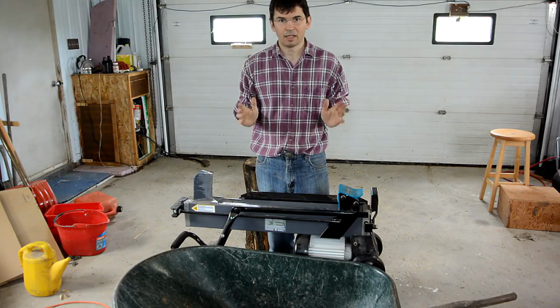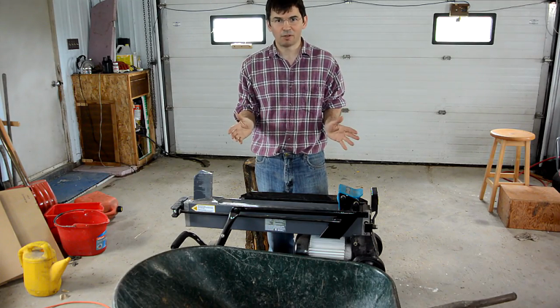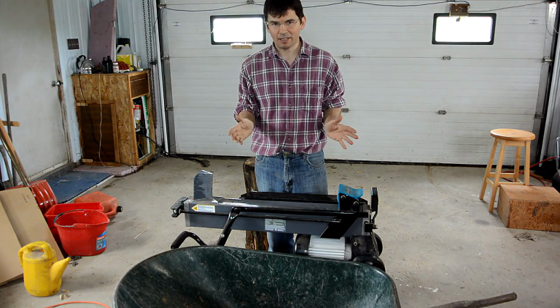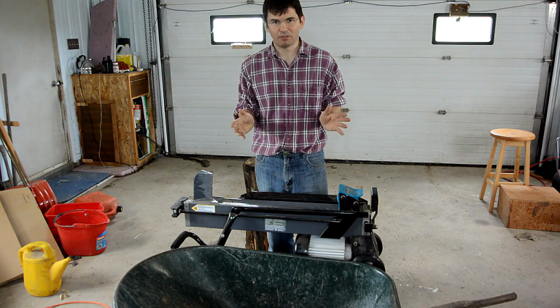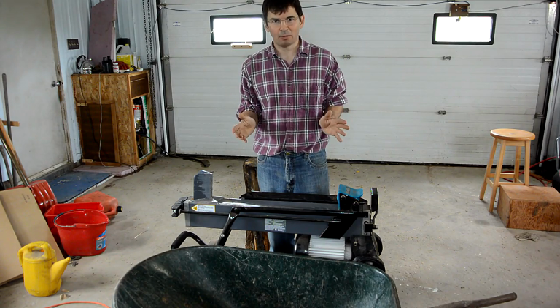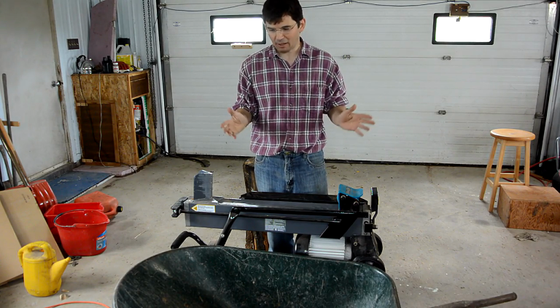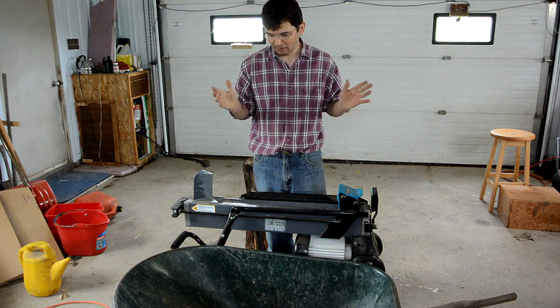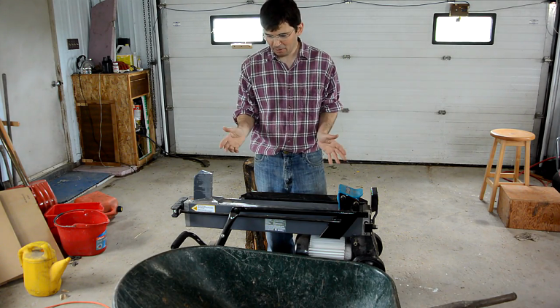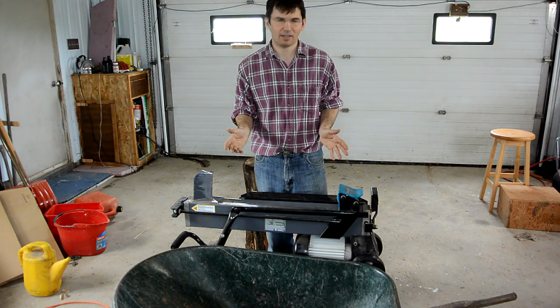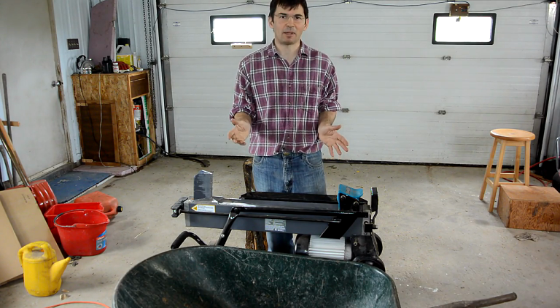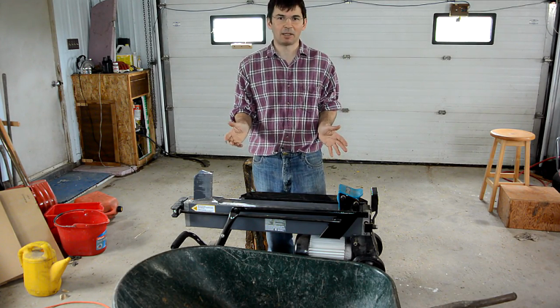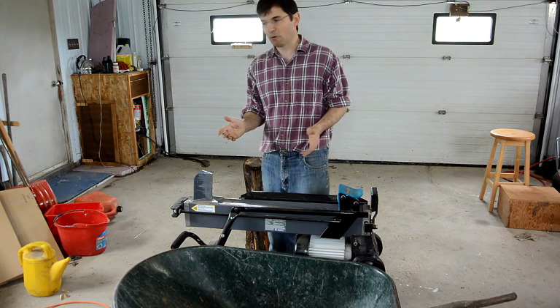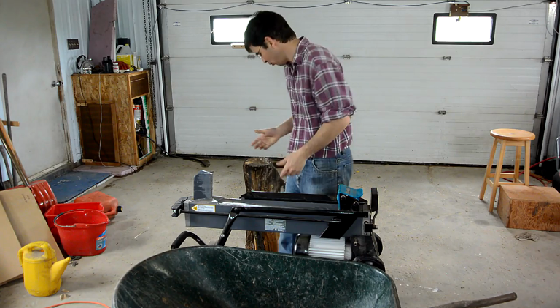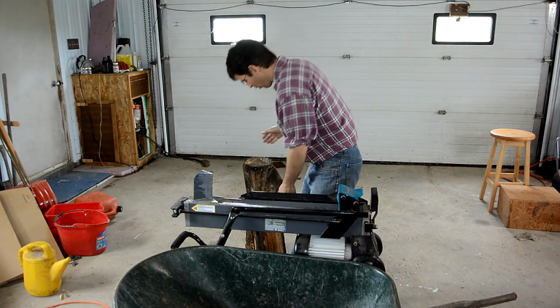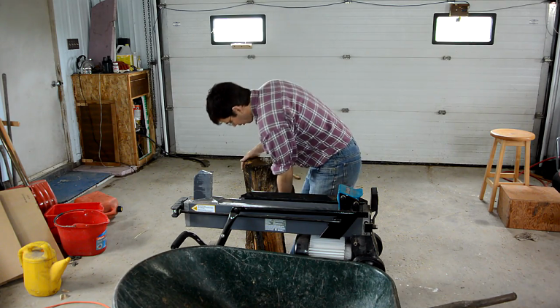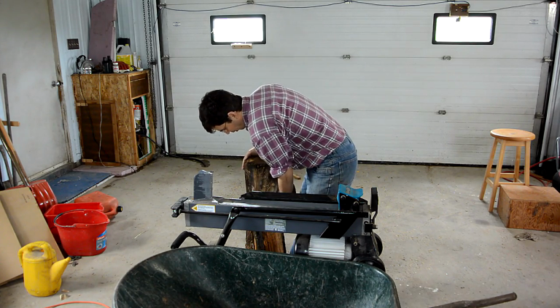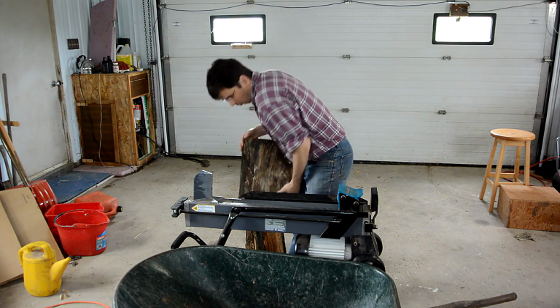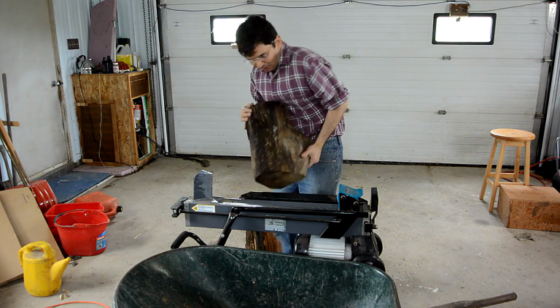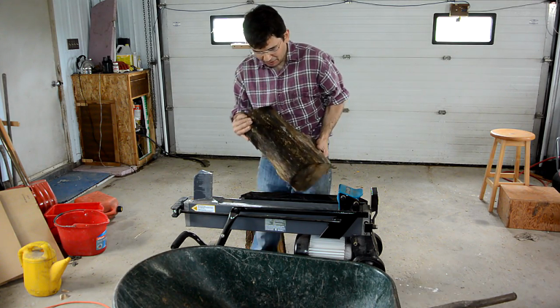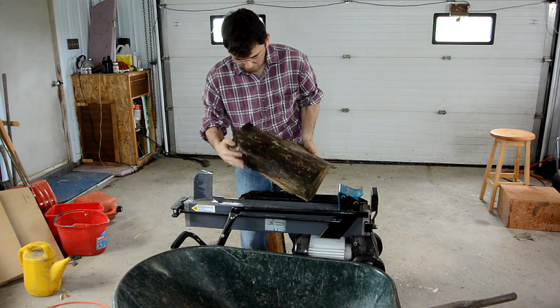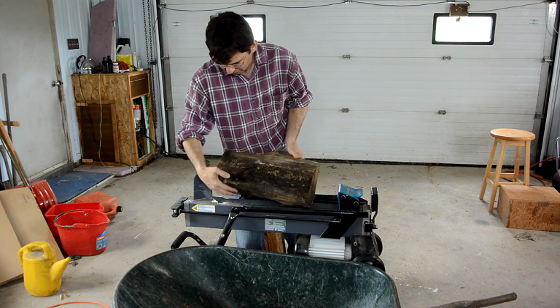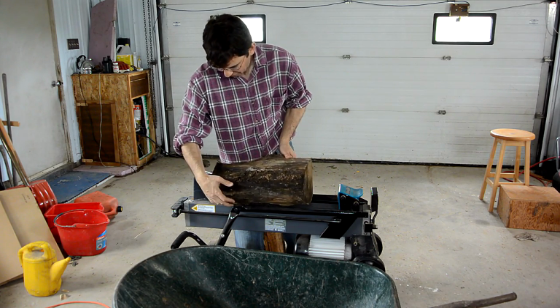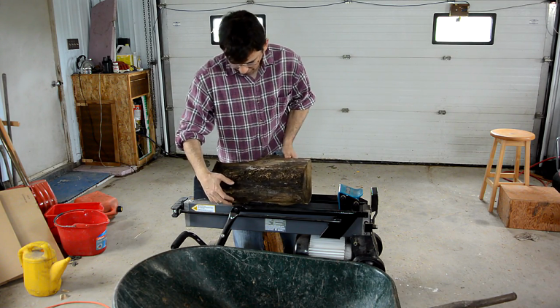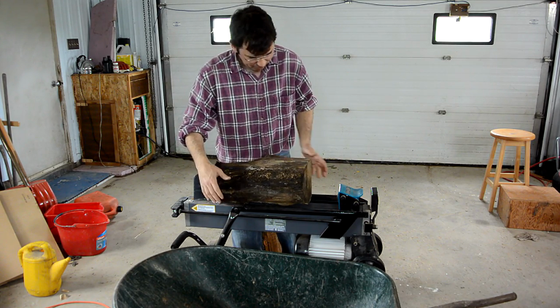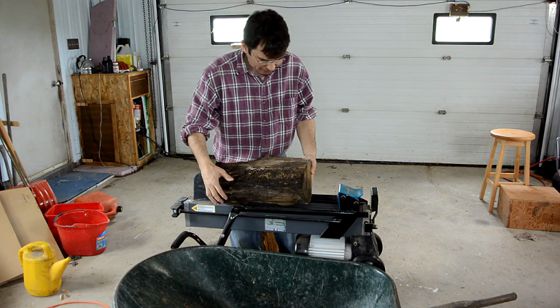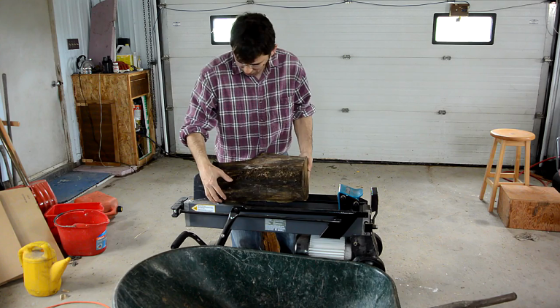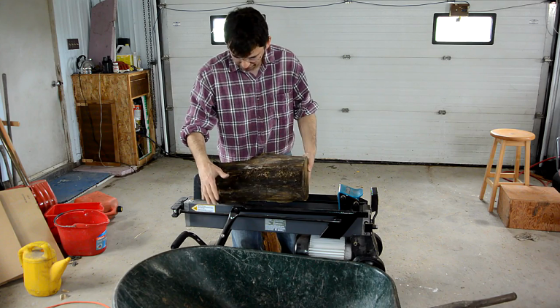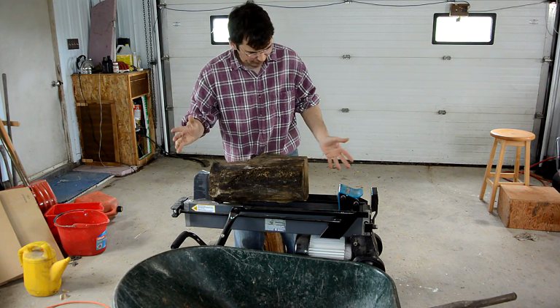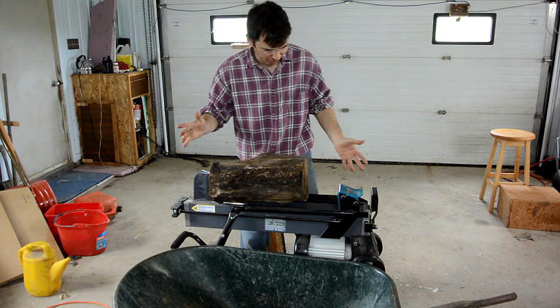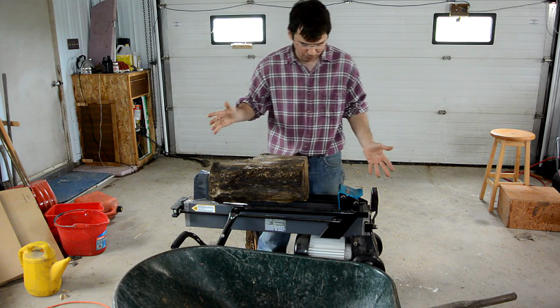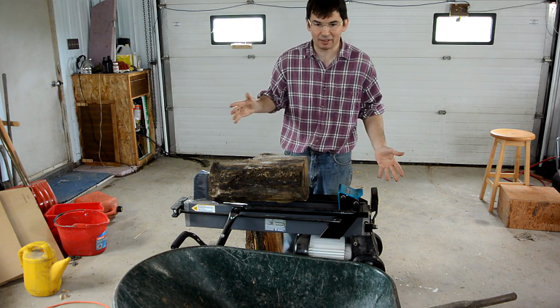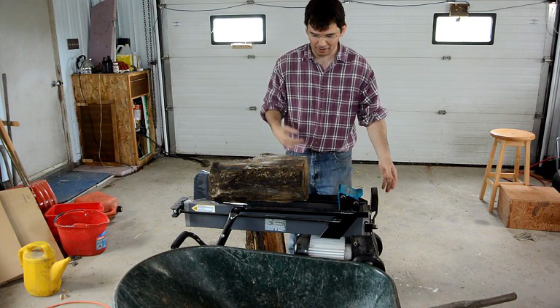Even if you buy split firewood, a lot of the pieces end up being split way too coarse, or not at all, like this one. And it's surprising how much a little electric log splitter like this can take.